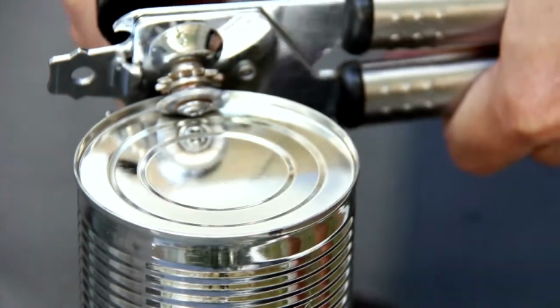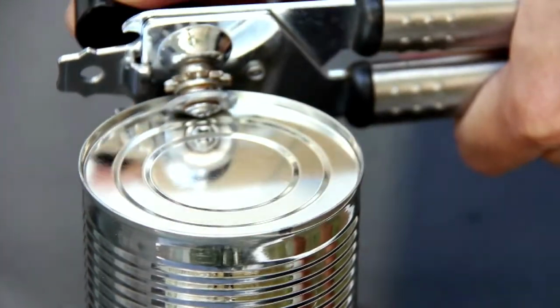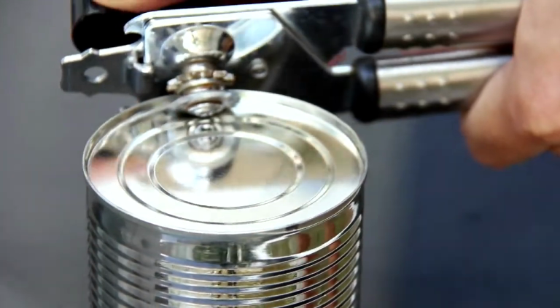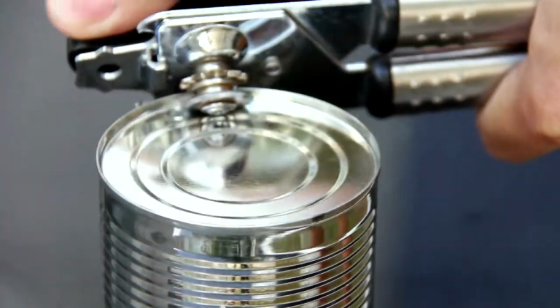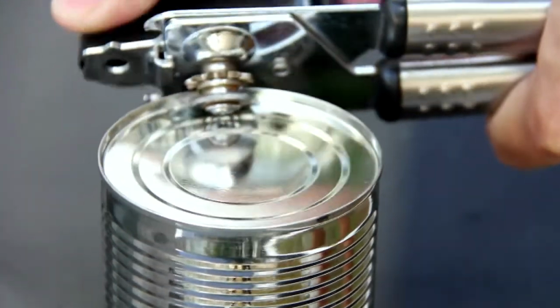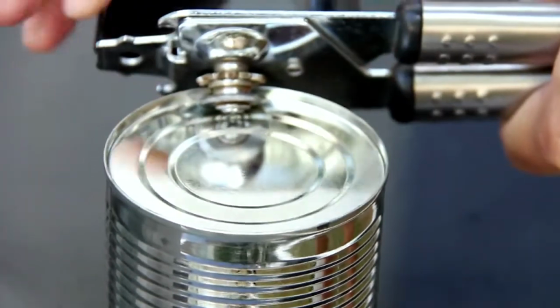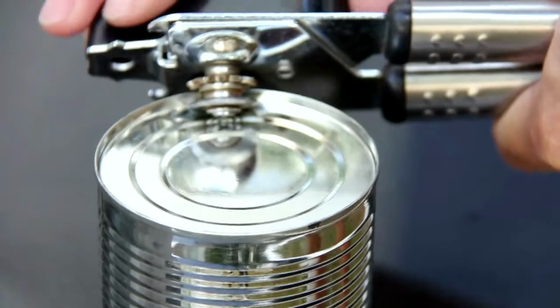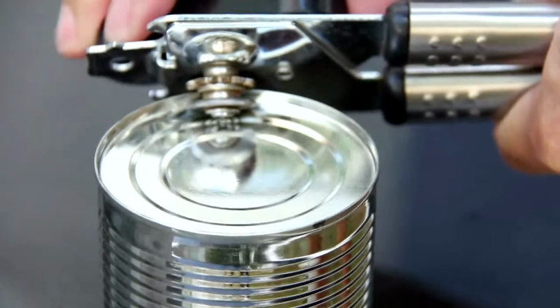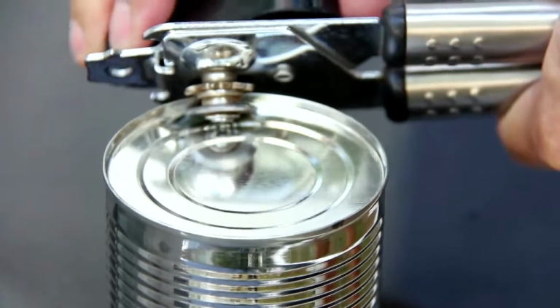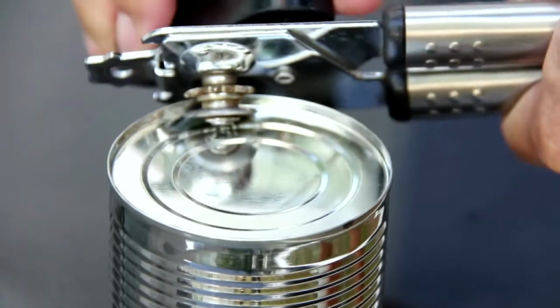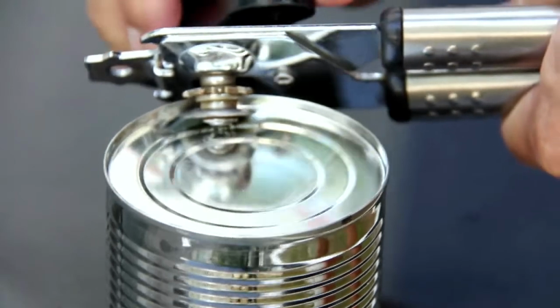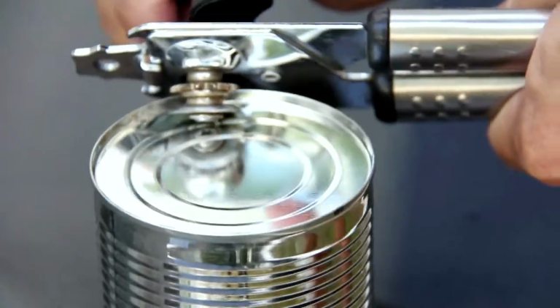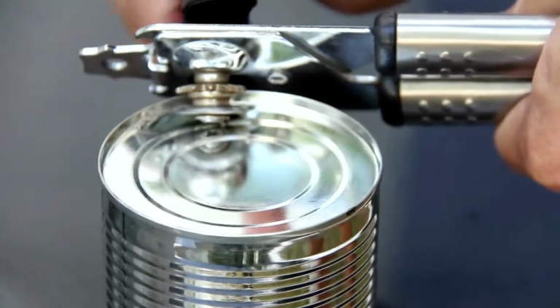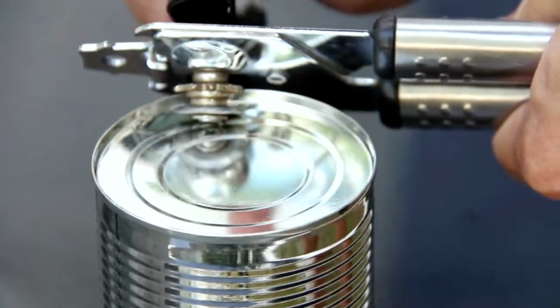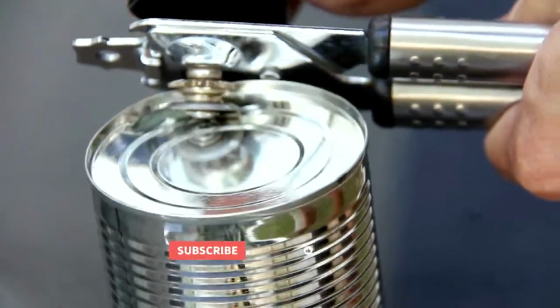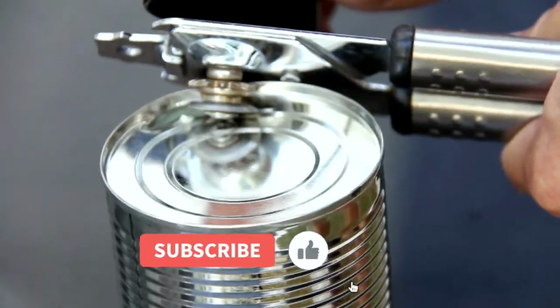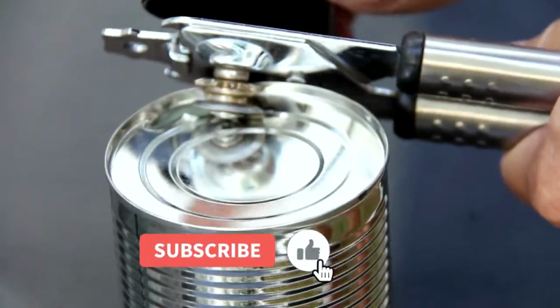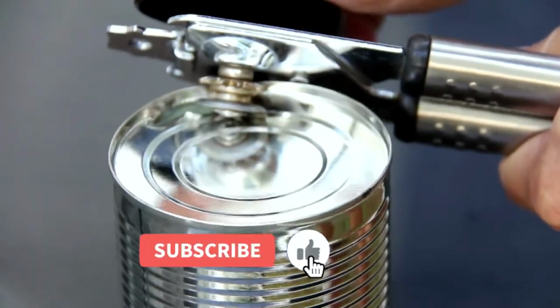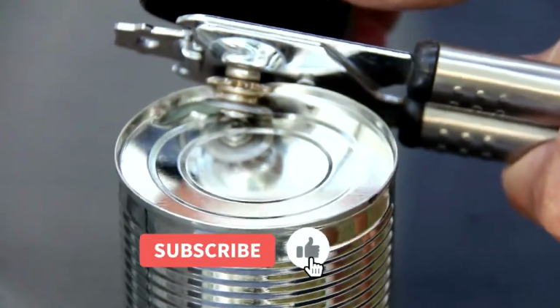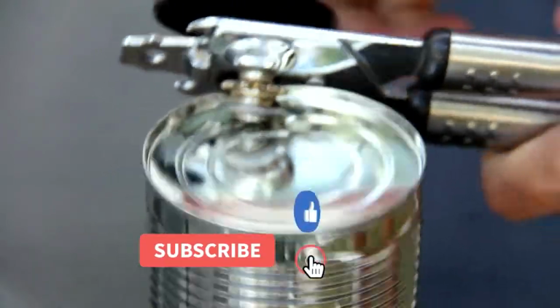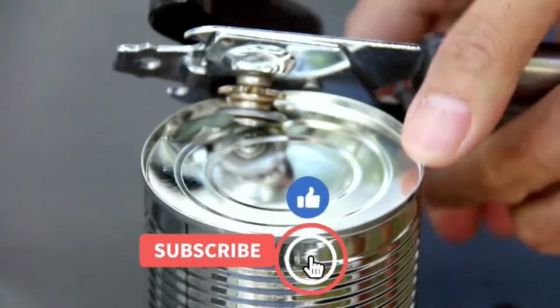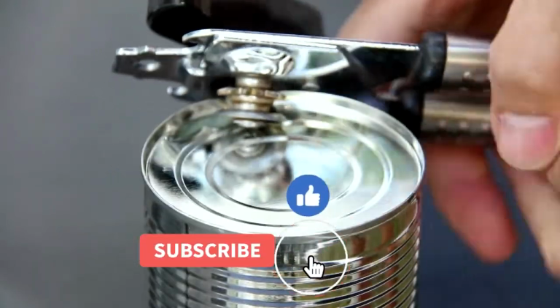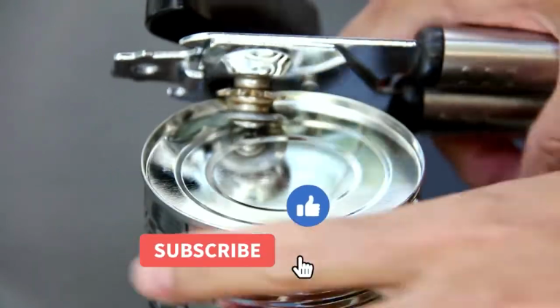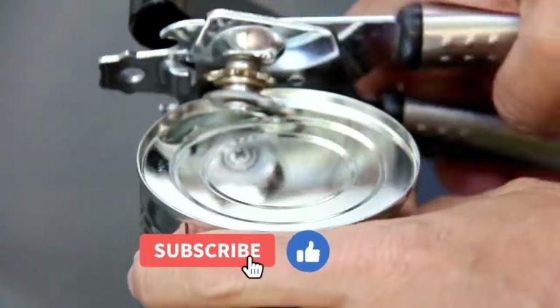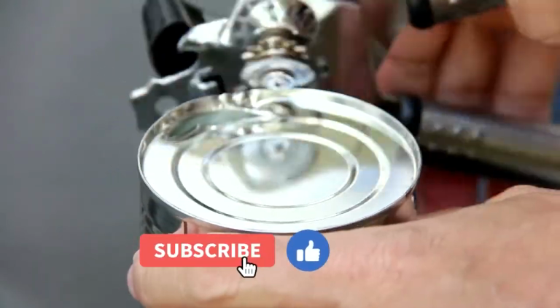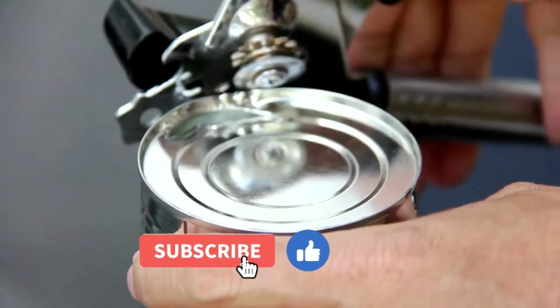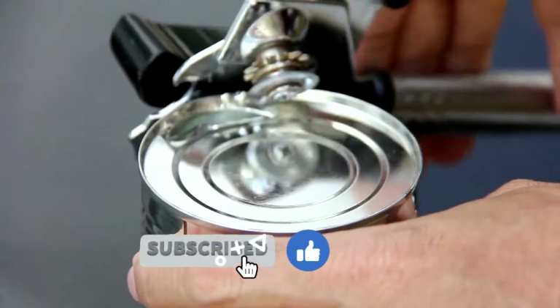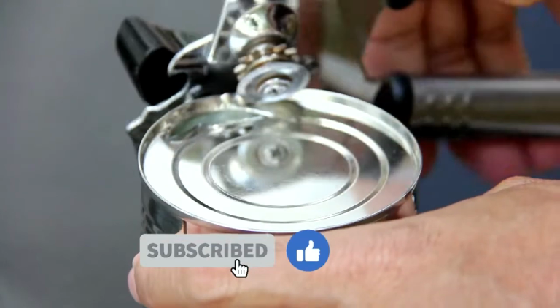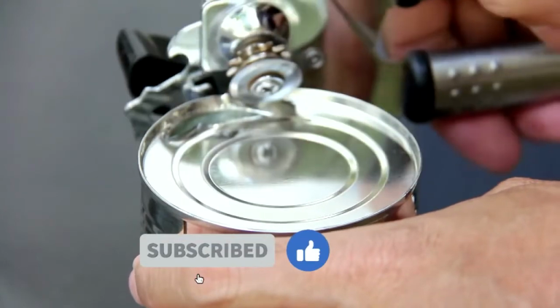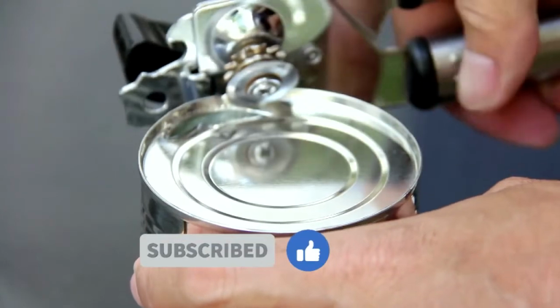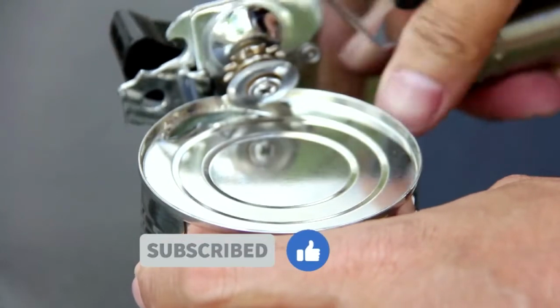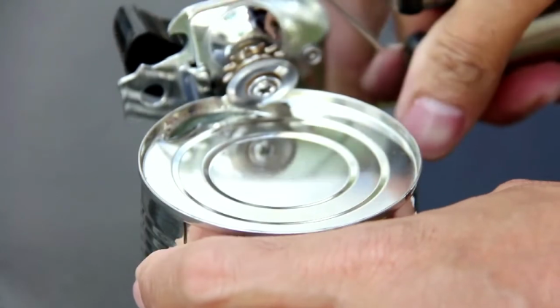If you liked this video and it helped you out in any way, please give us a like and hit that subscribe button. See you guys in the next video.